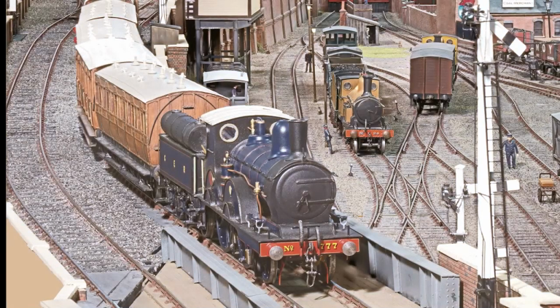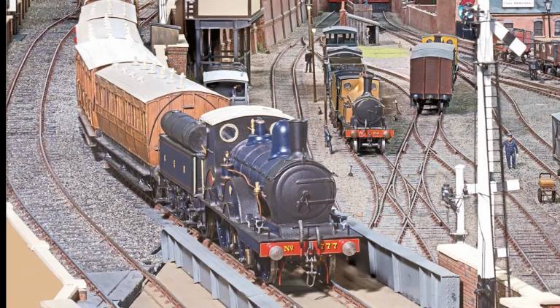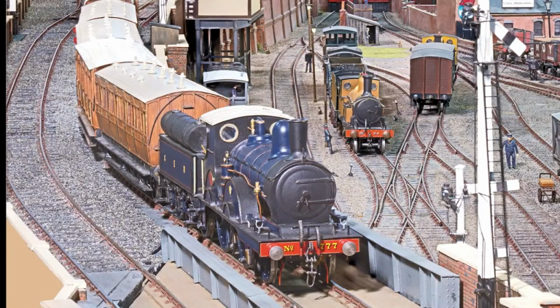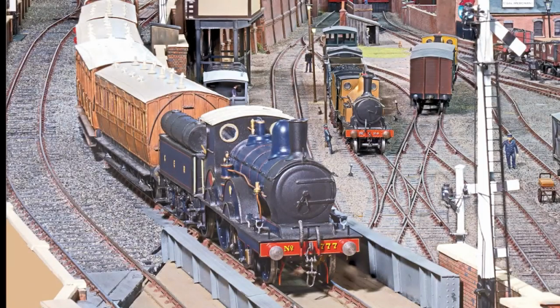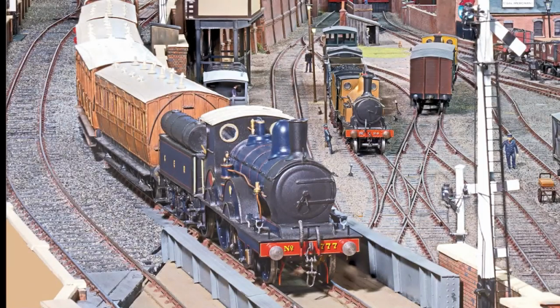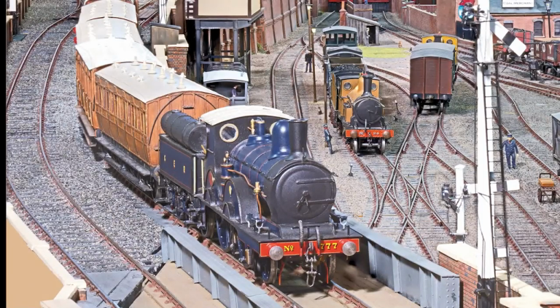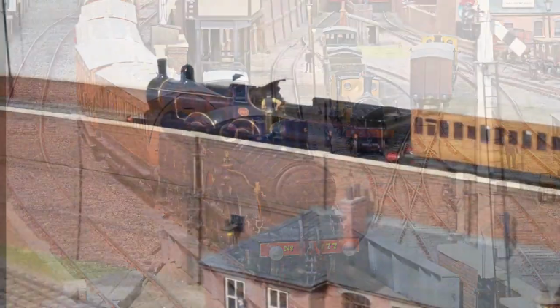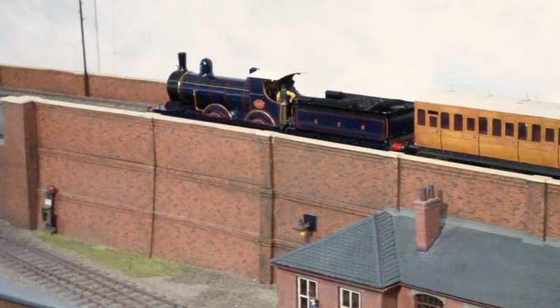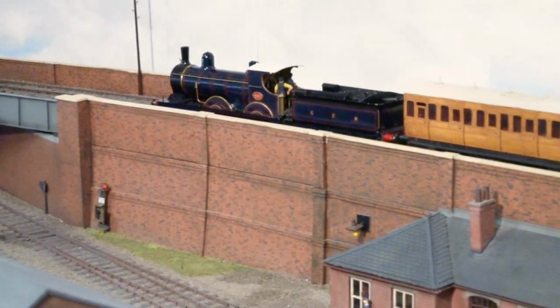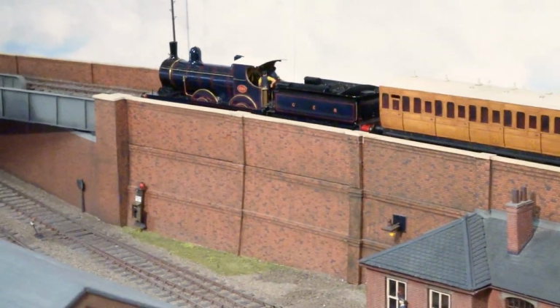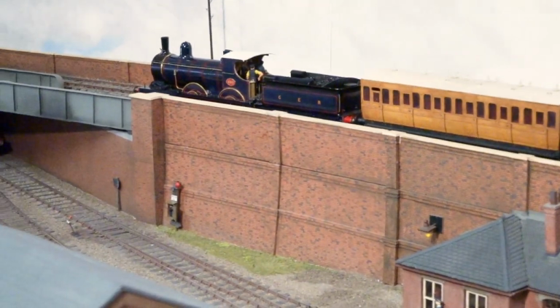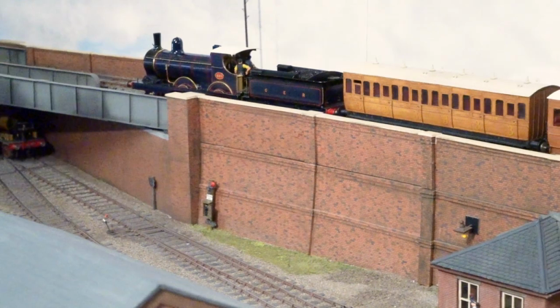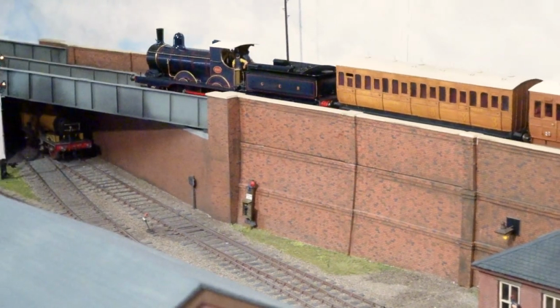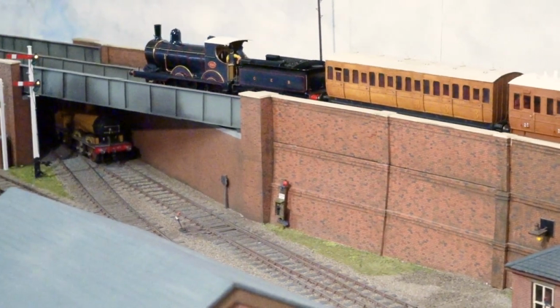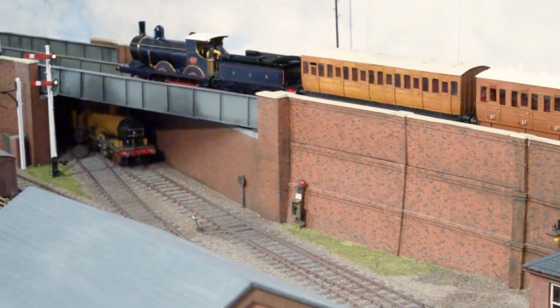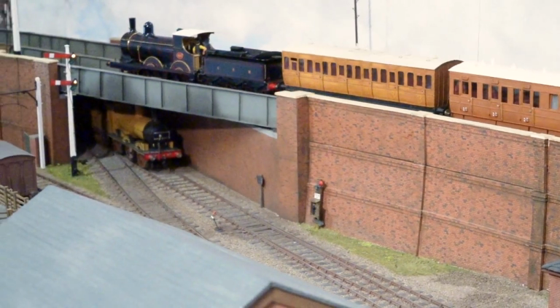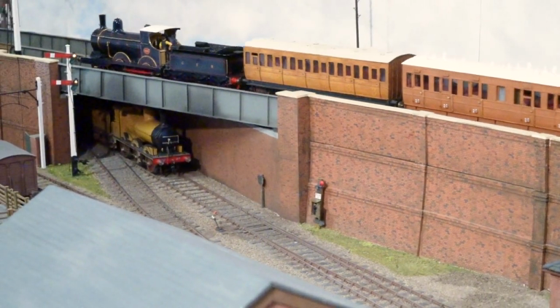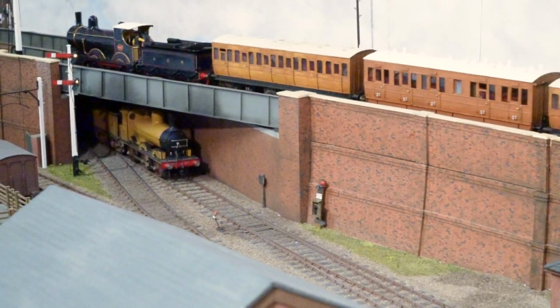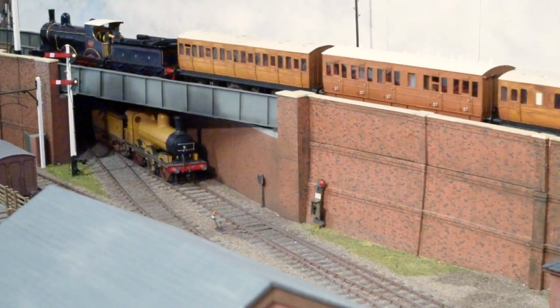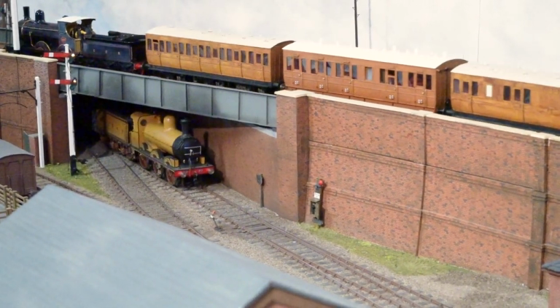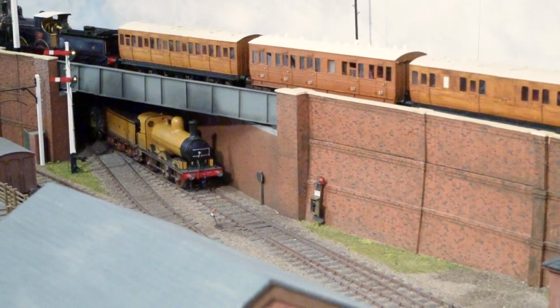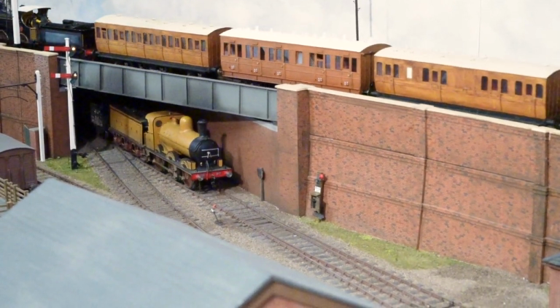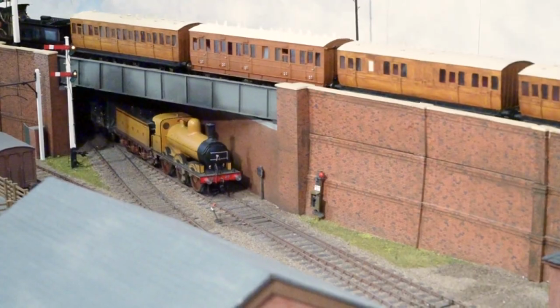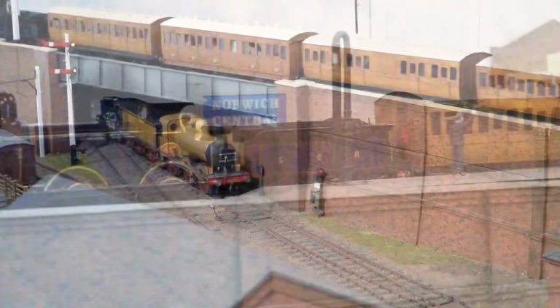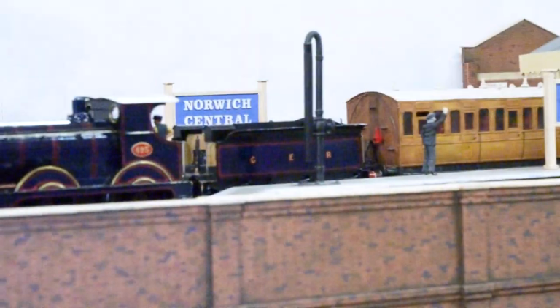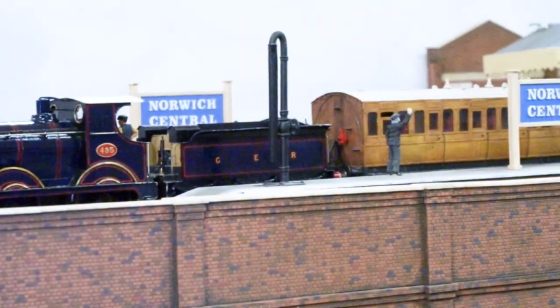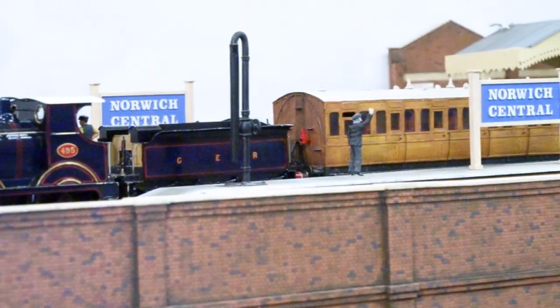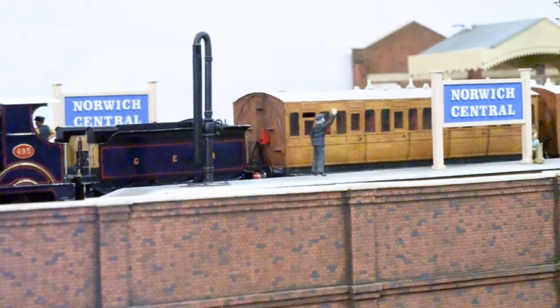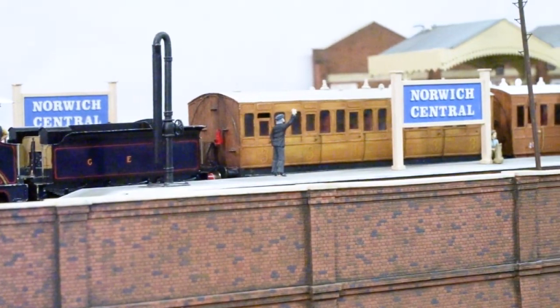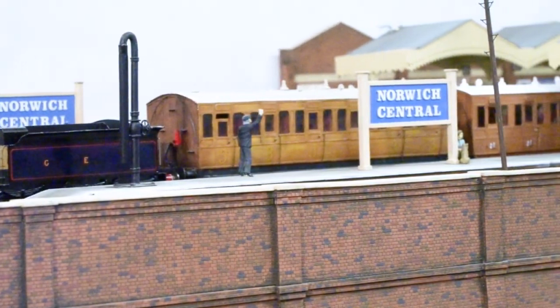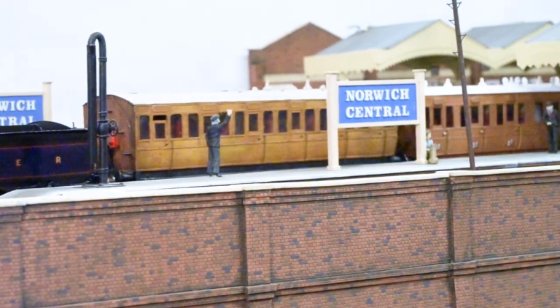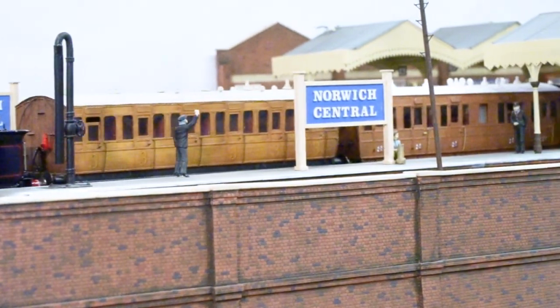This magnificent twin-level O-Gauge layout is our Railway of the Month for the May 2021 issue. Set in Edwardian times, it depicts a joint station between the Great Eastern Railway and the Midland and Great Northern Railway.